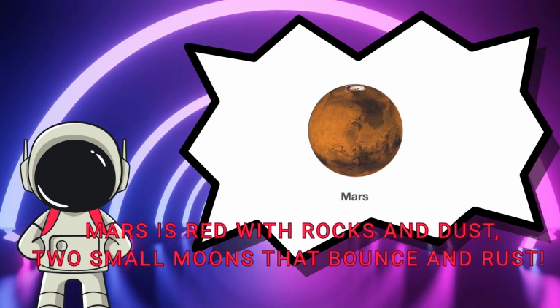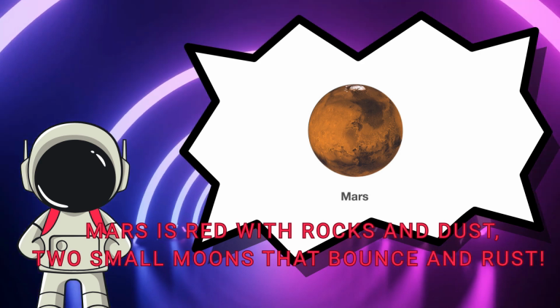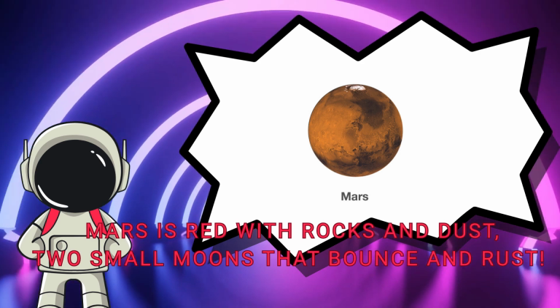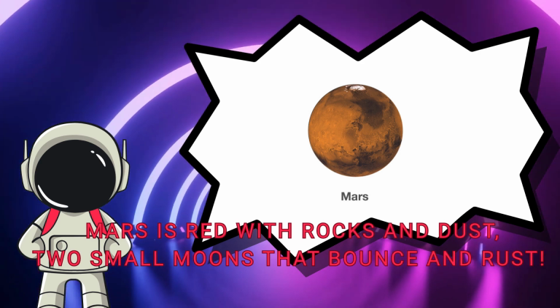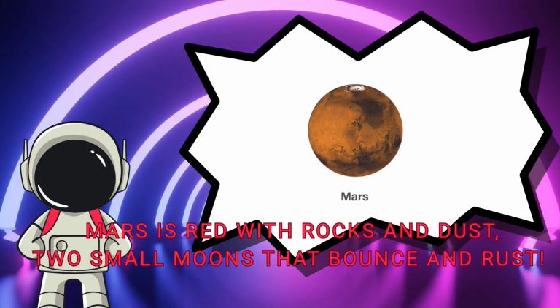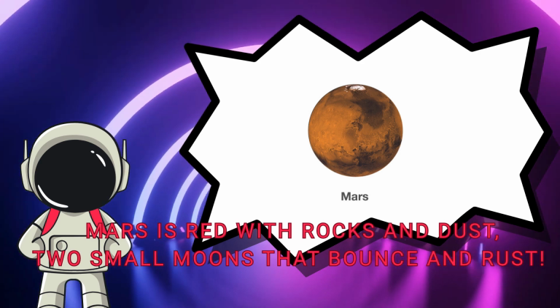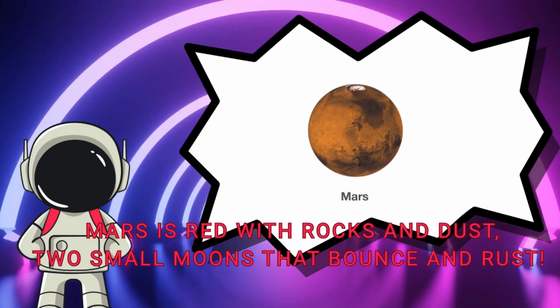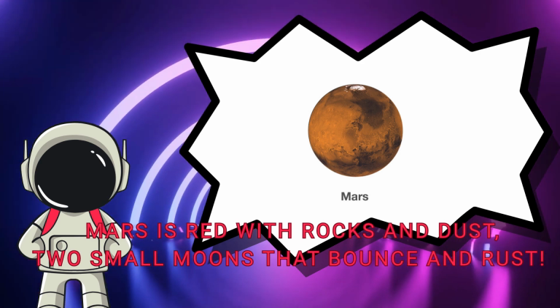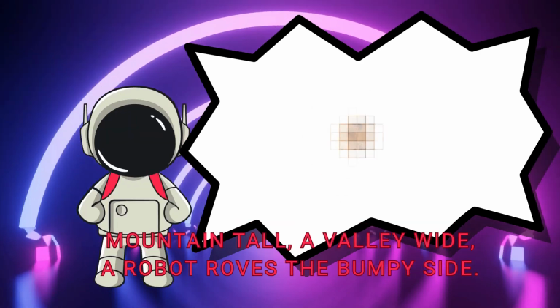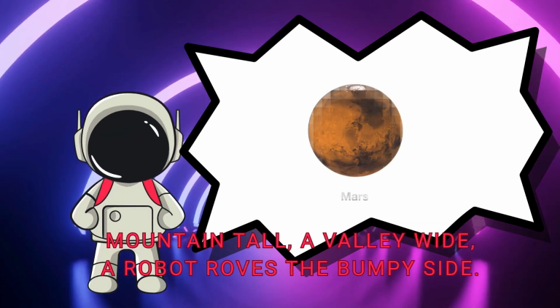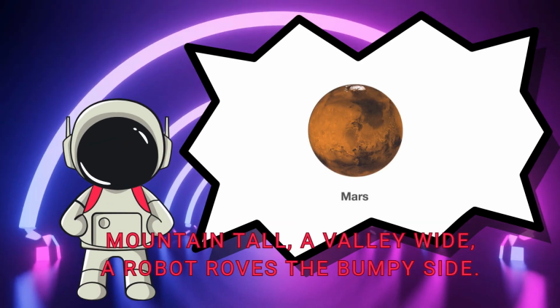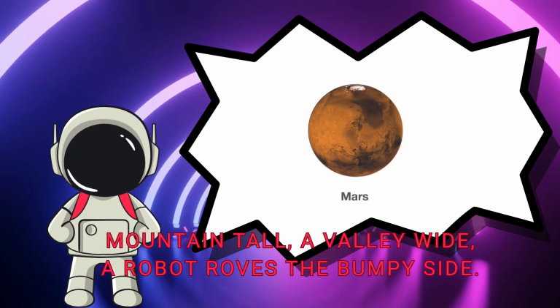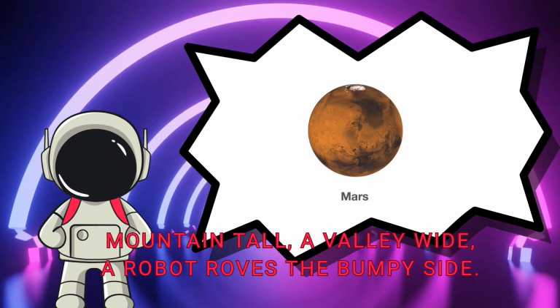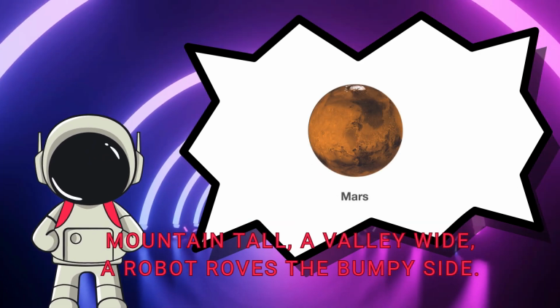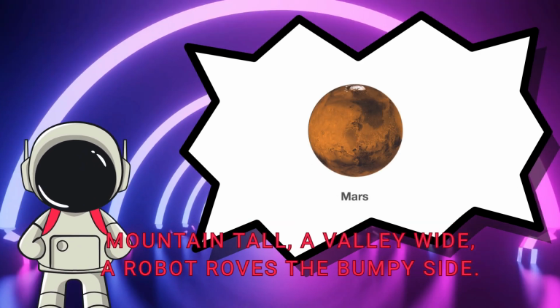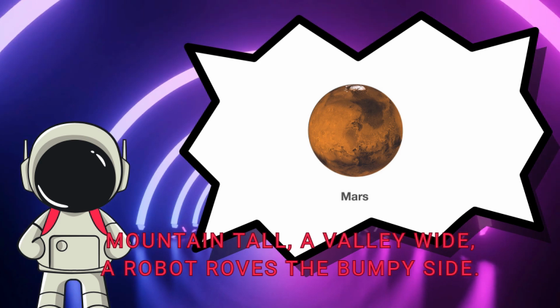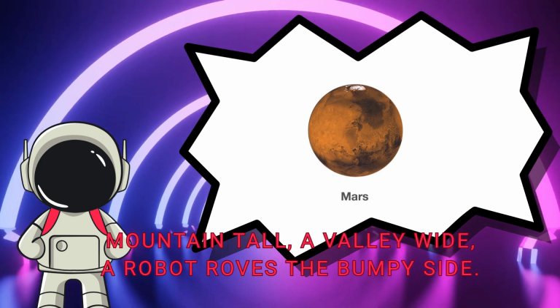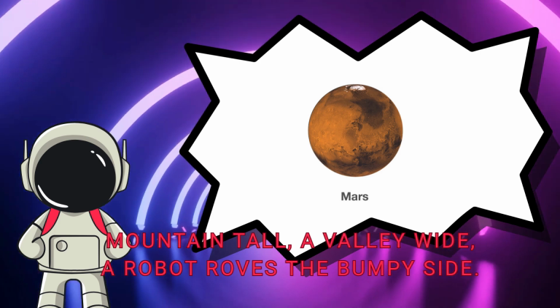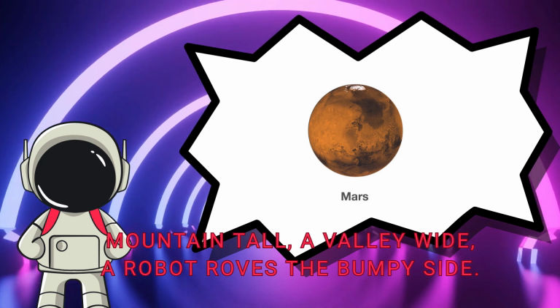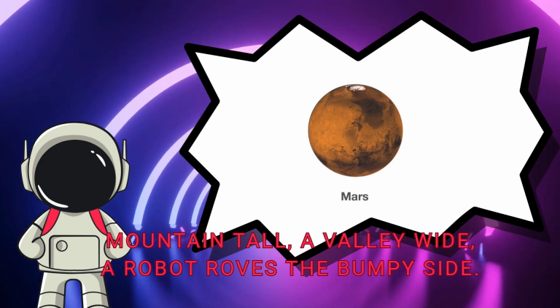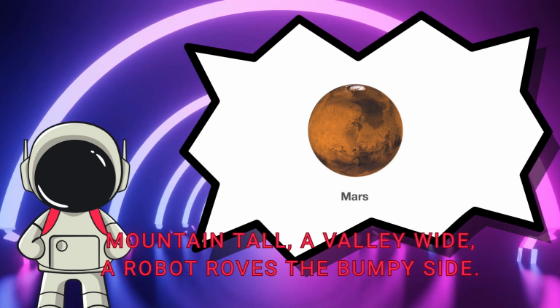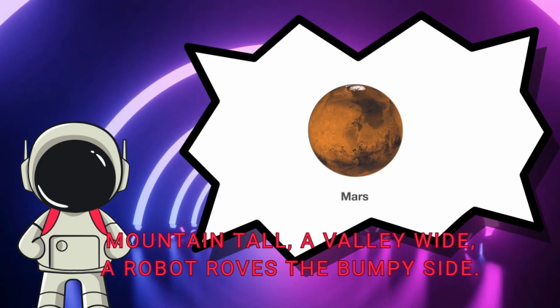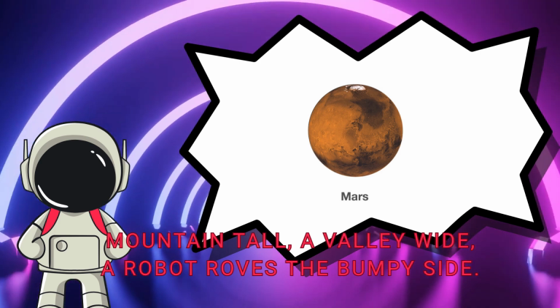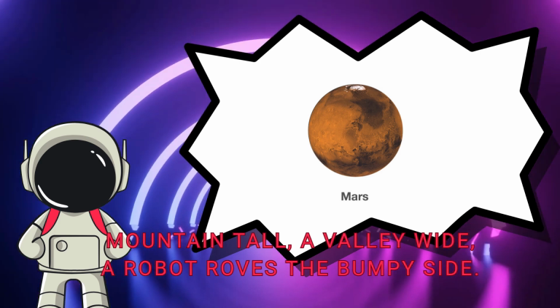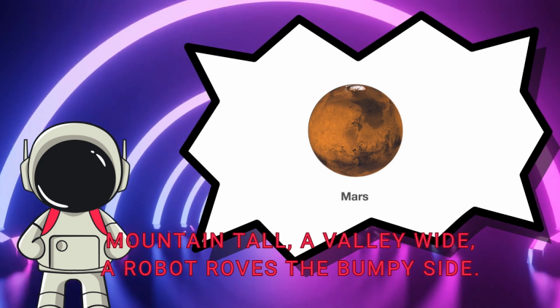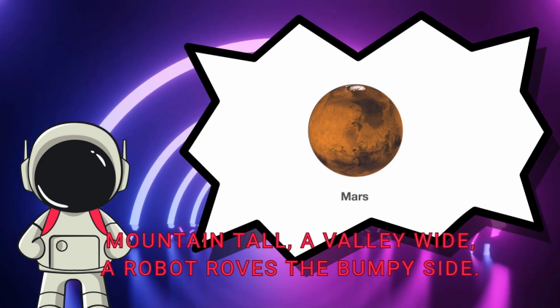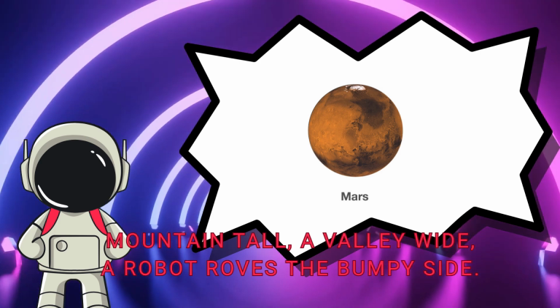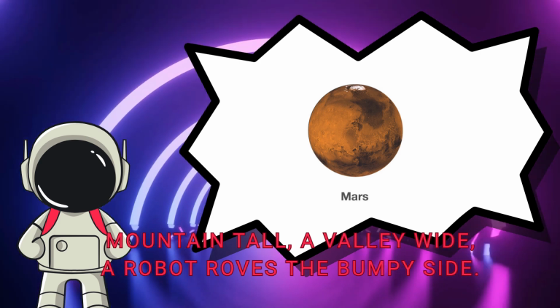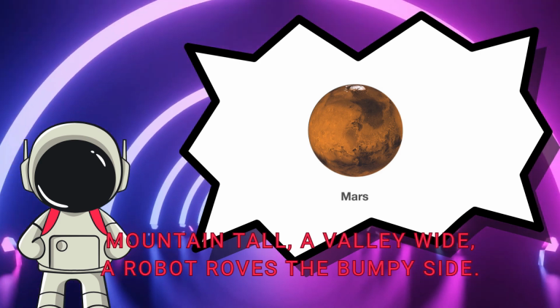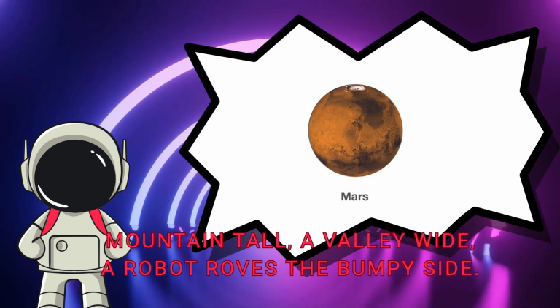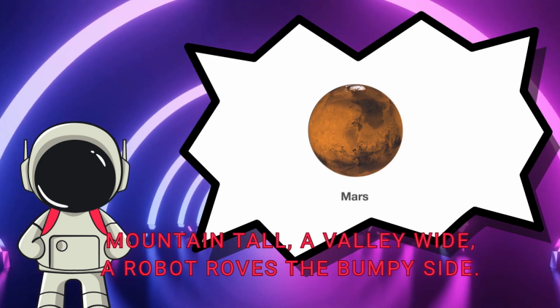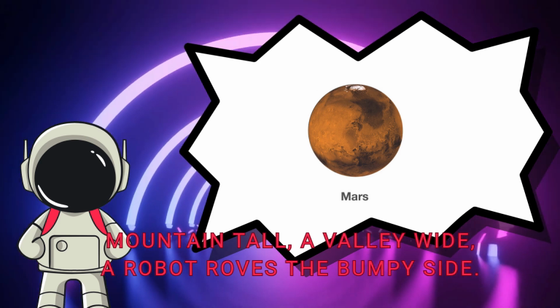Mars is red with rocks and dust. Two small moons that bounce and rust. A mountain tall, a valley wide — a rover roams the bumpy side.